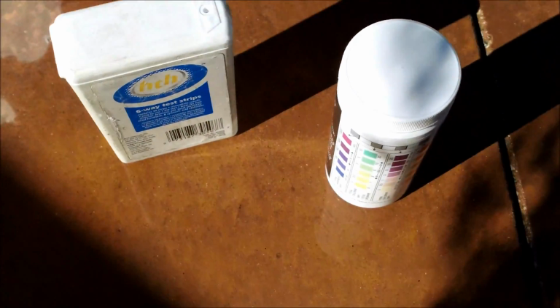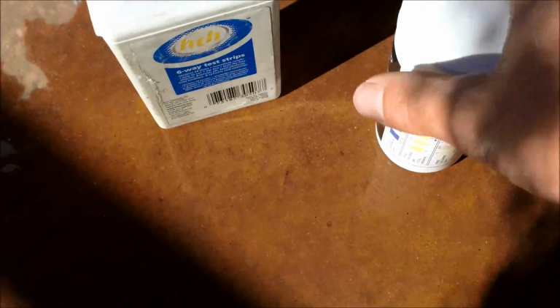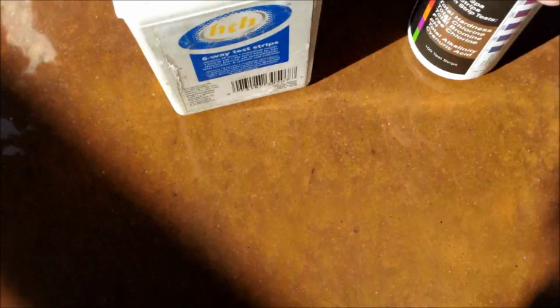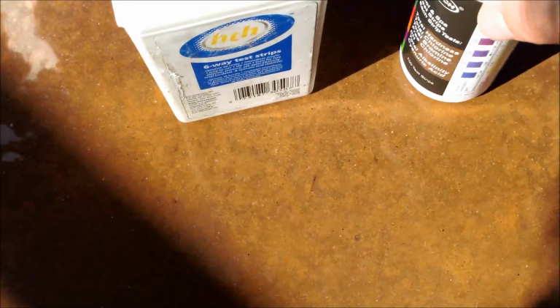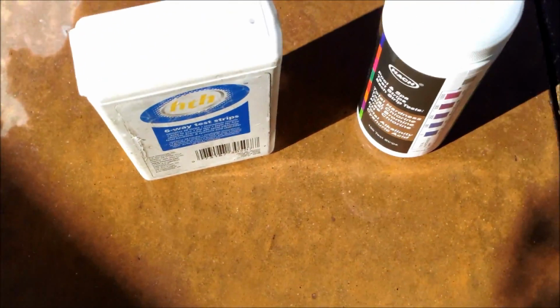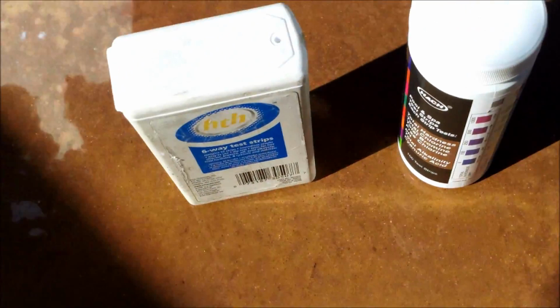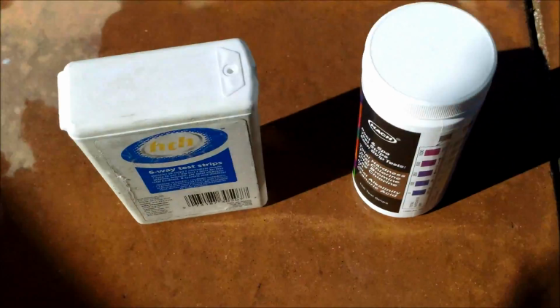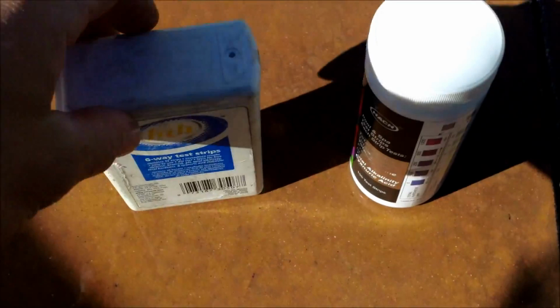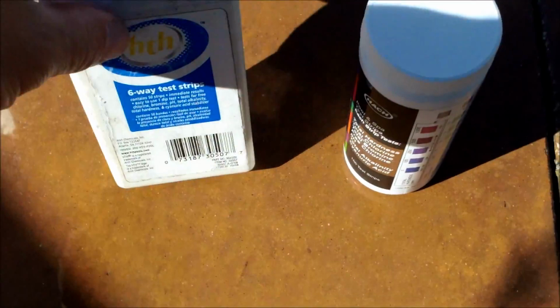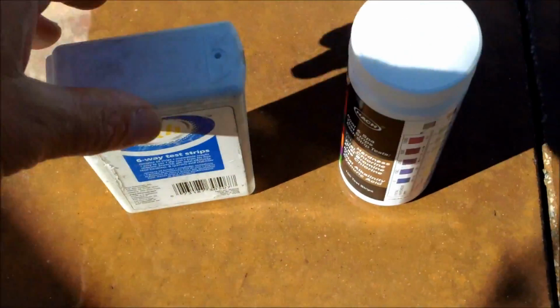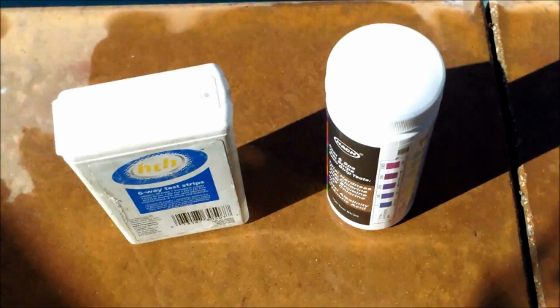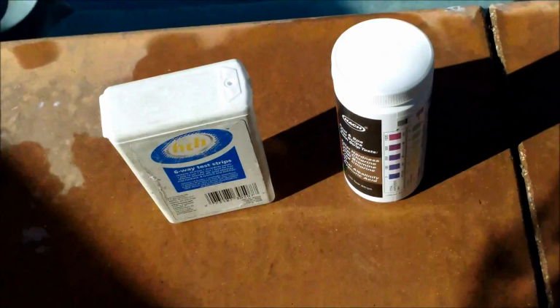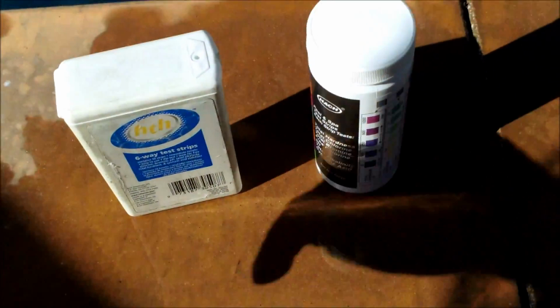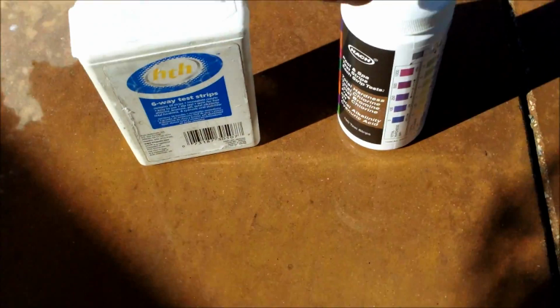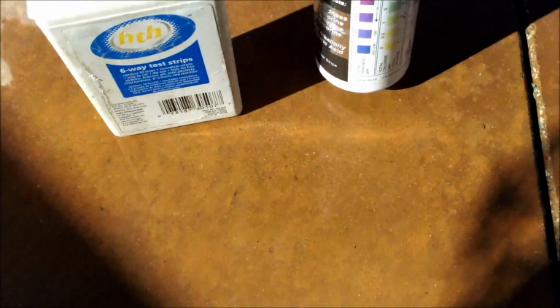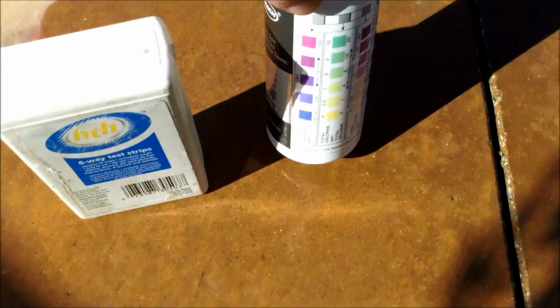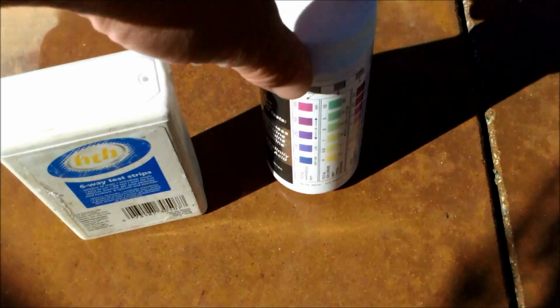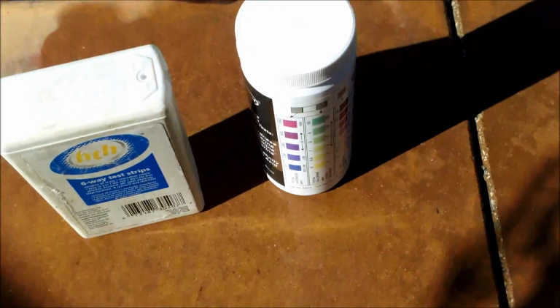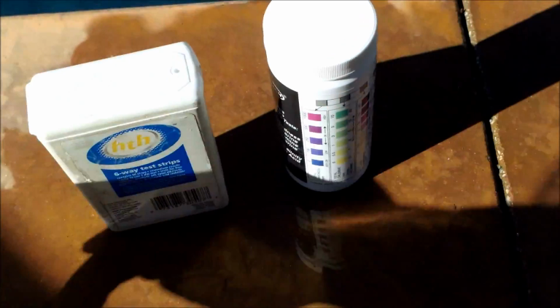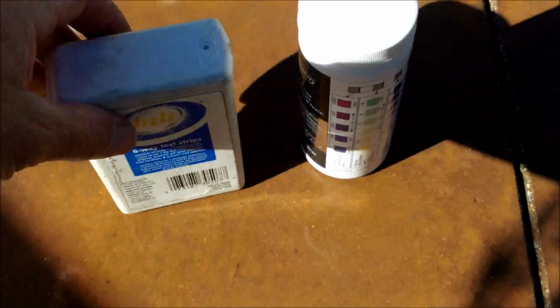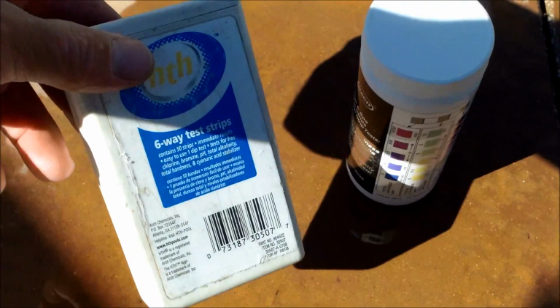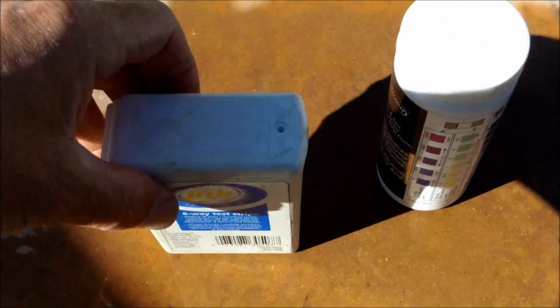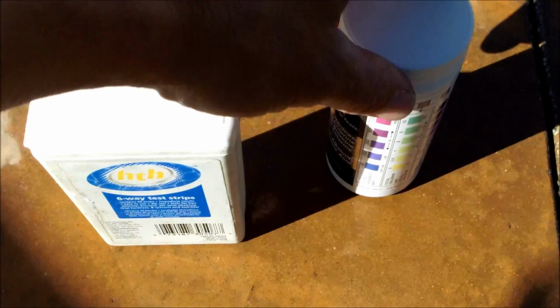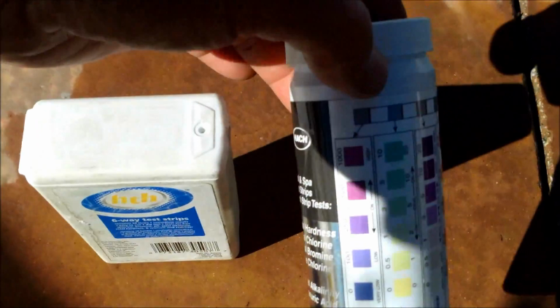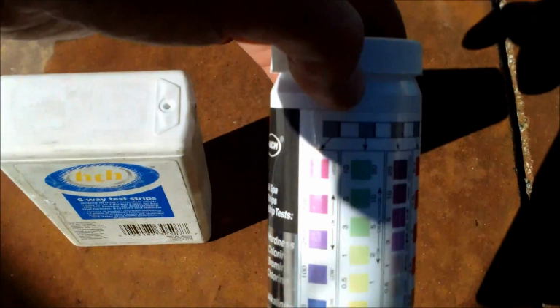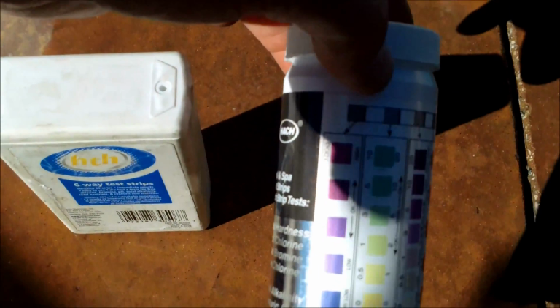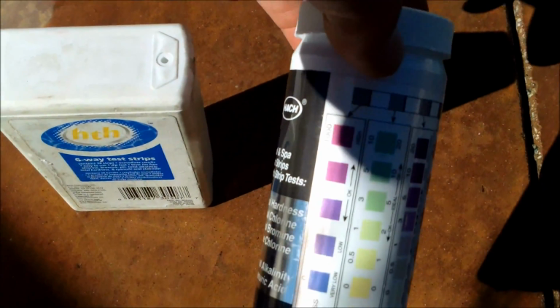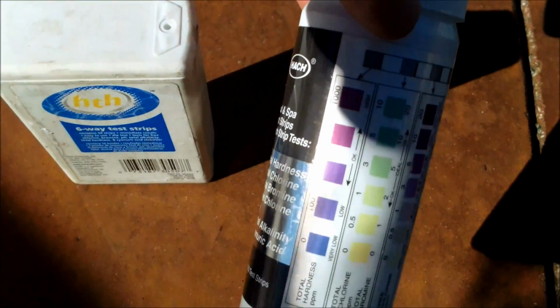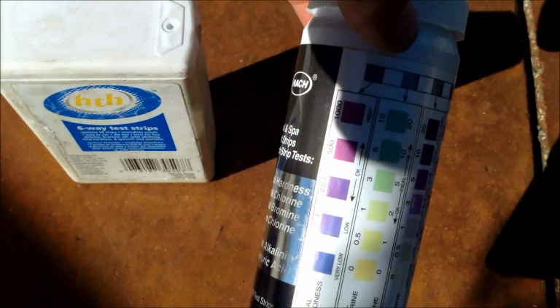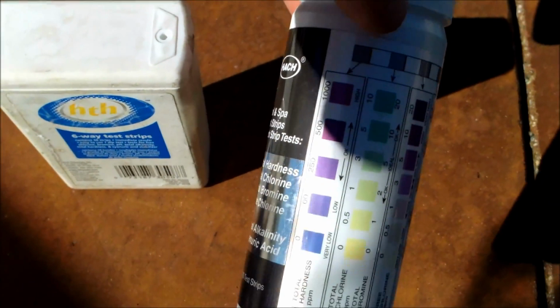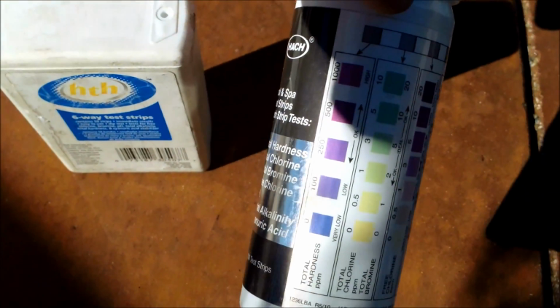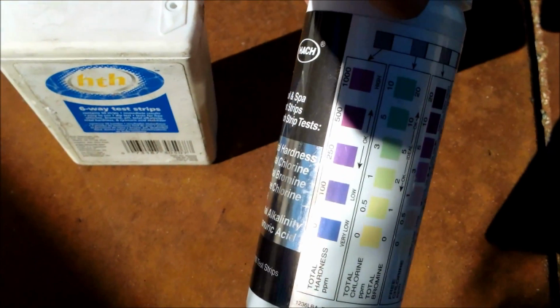First you have to know the difference between total calcium hardness, which measures the calcium level in your pool, versus total hardness, which also measures the calcium and magnesium. These test strips will measure just your total hardness and not just the calcium hardness.